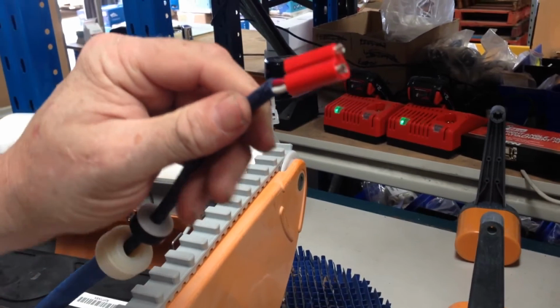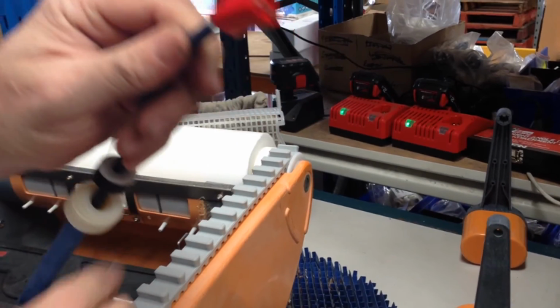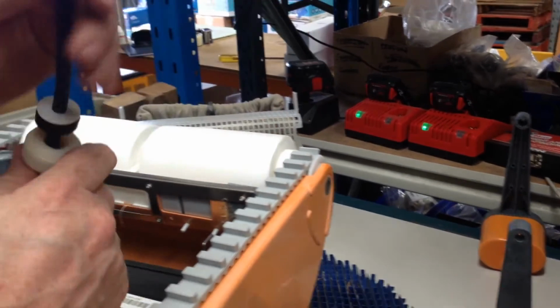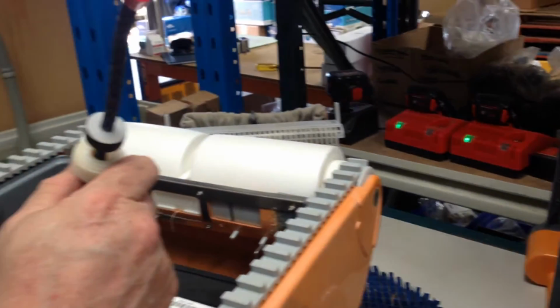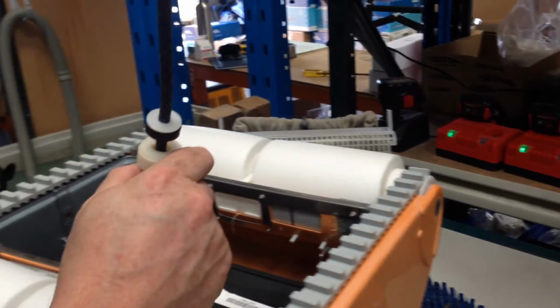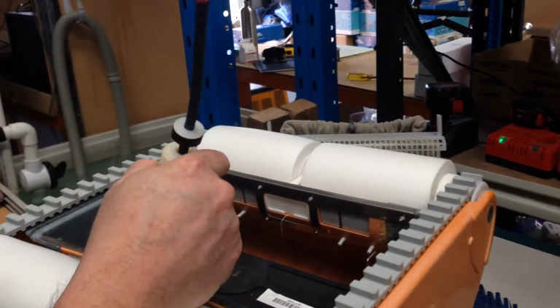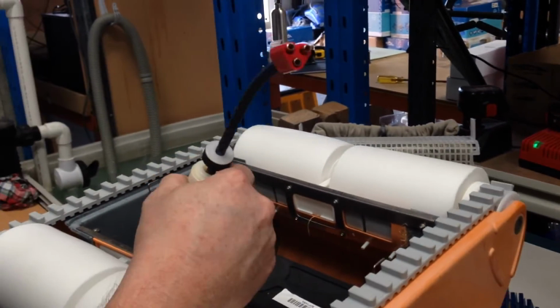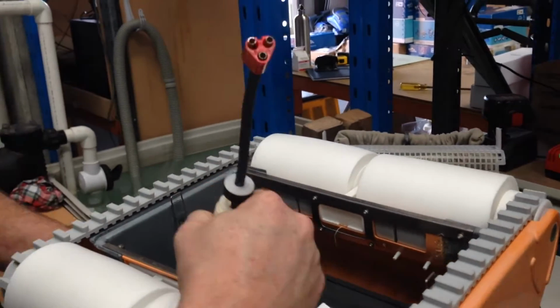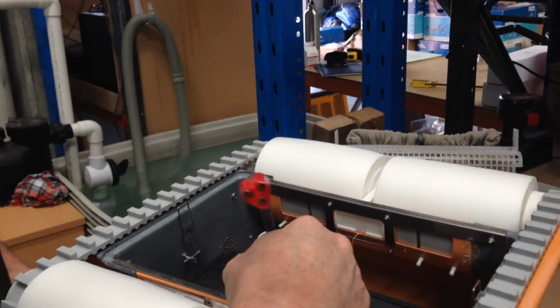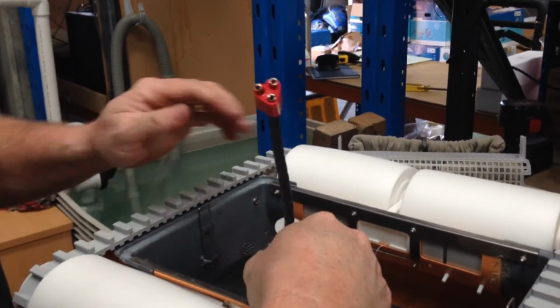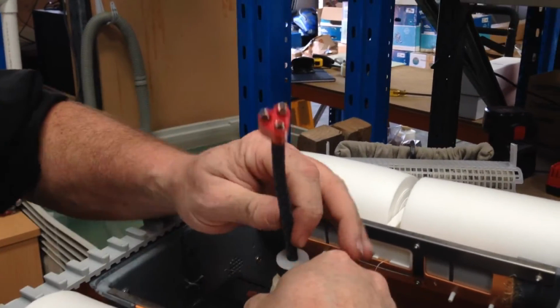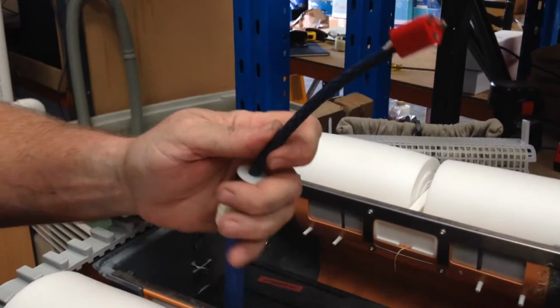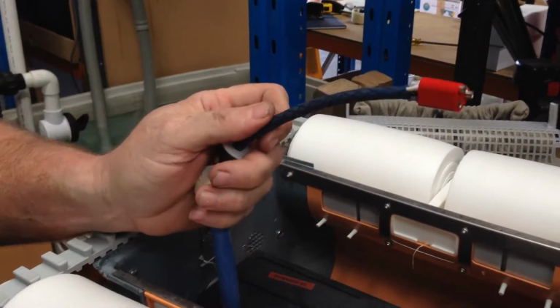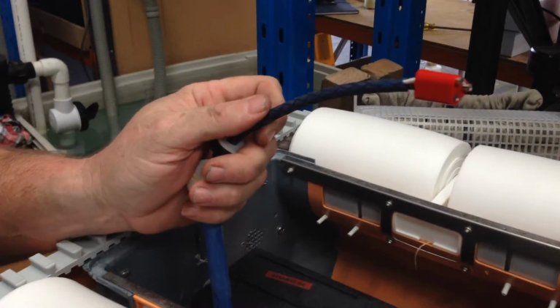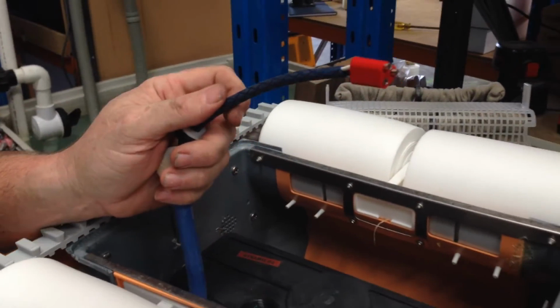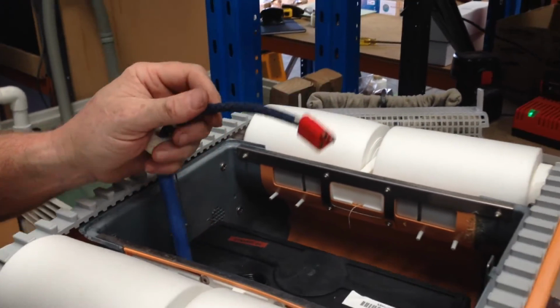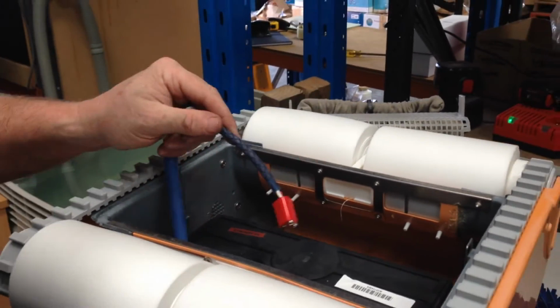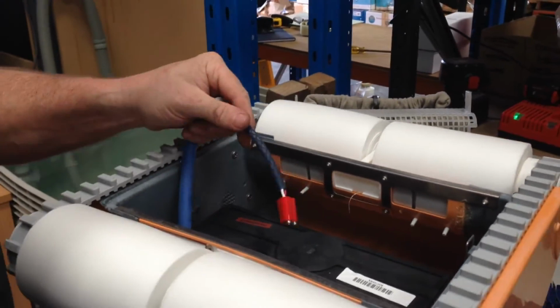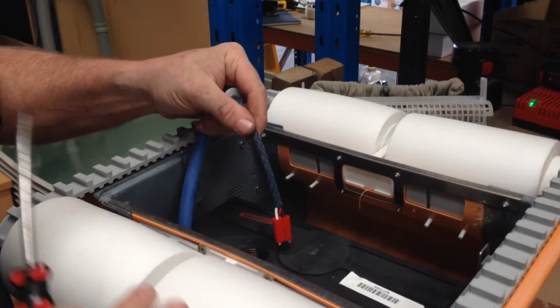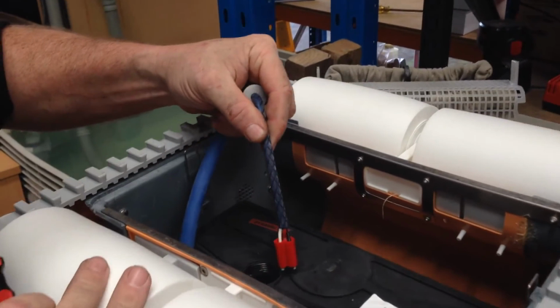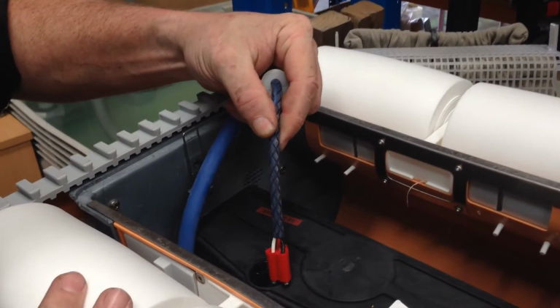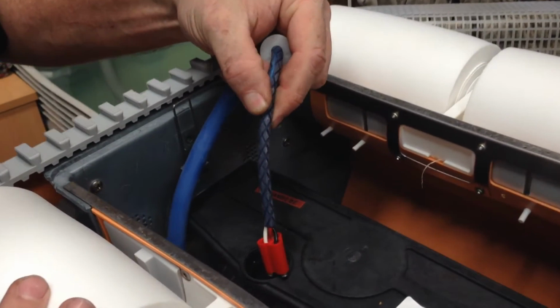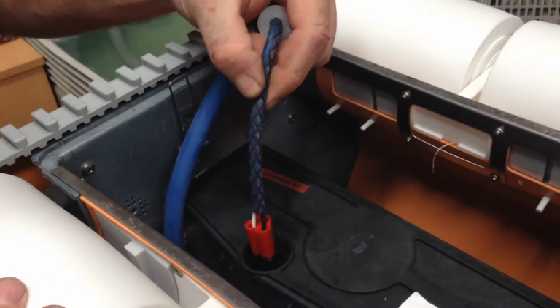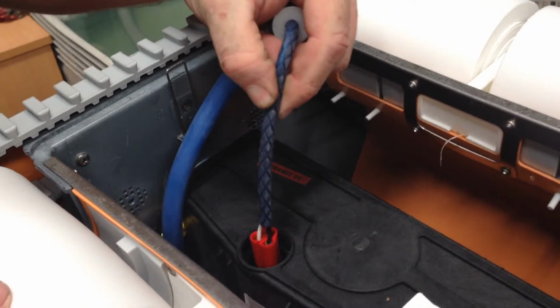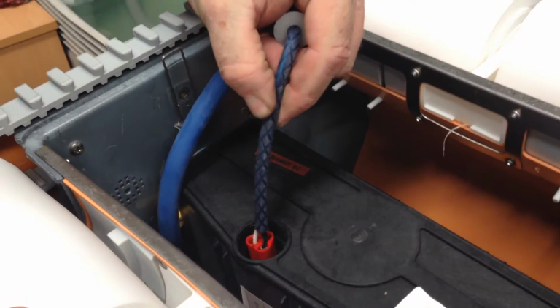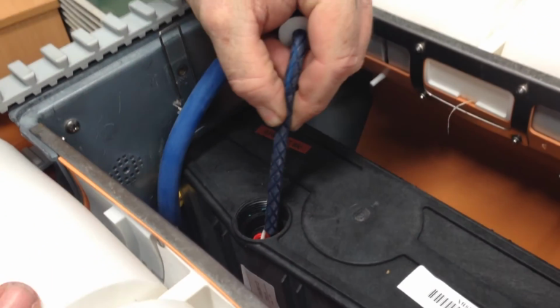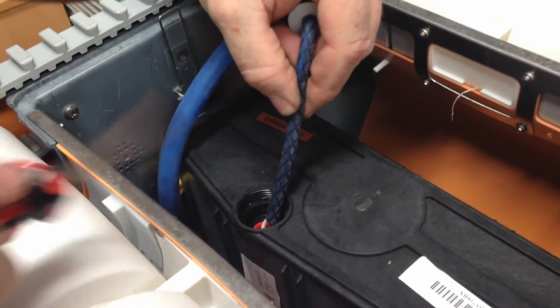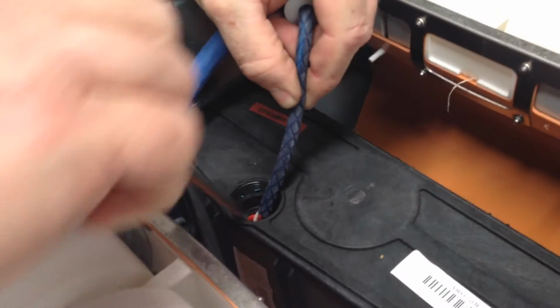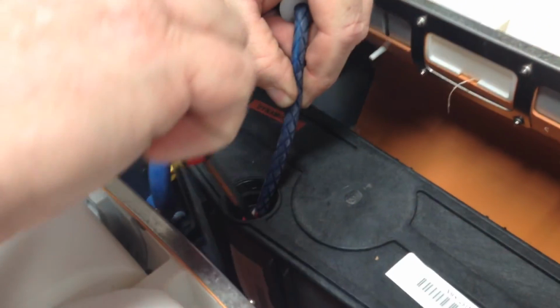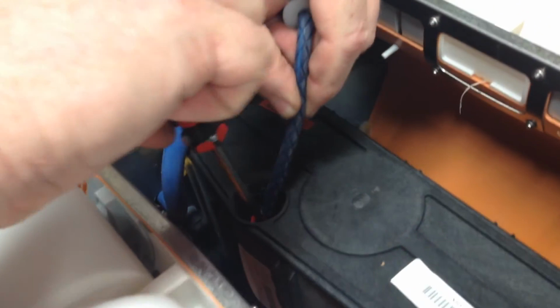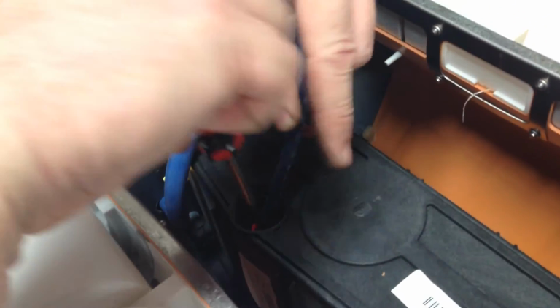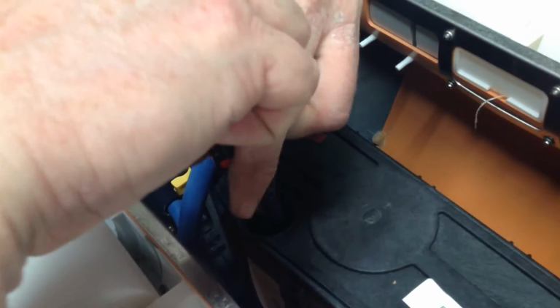We will then run the plug into the motor. The key locates, and we push down gently.